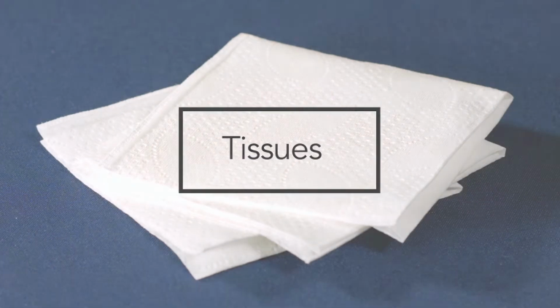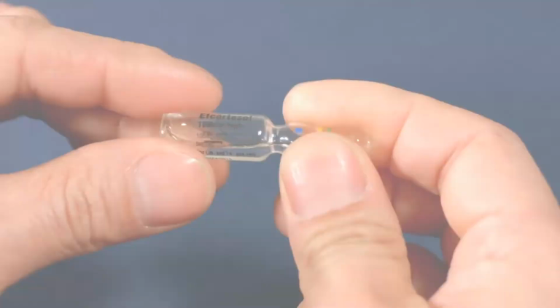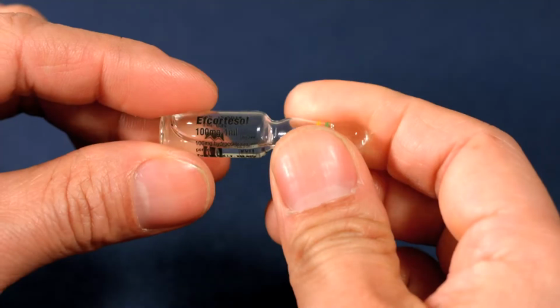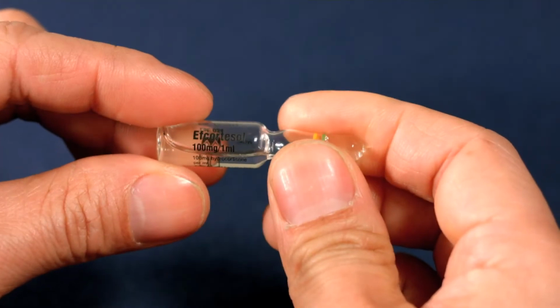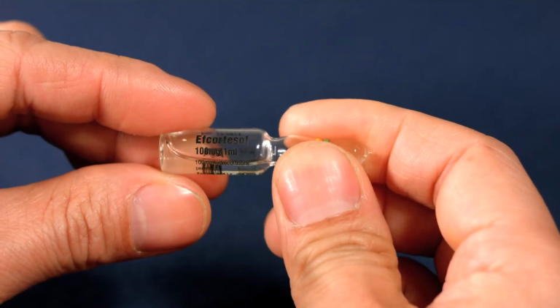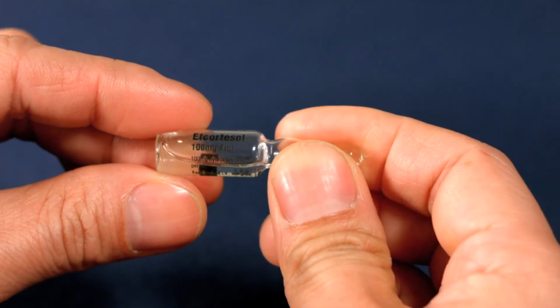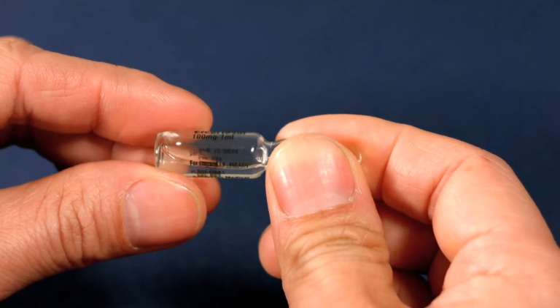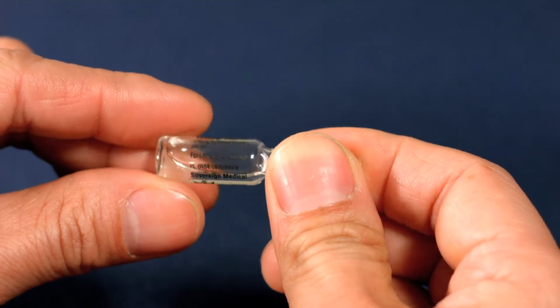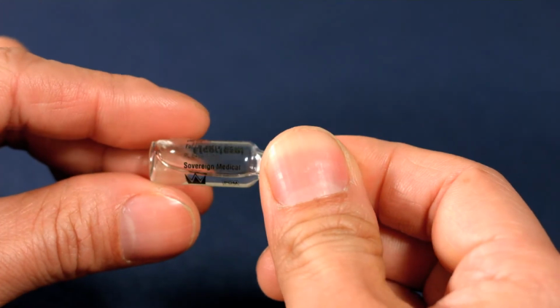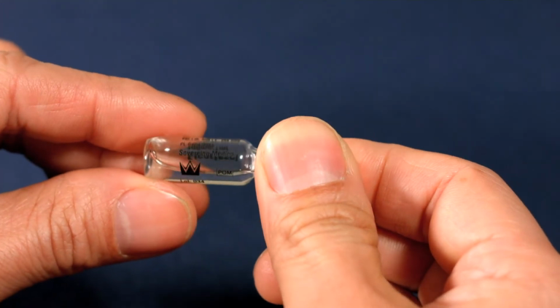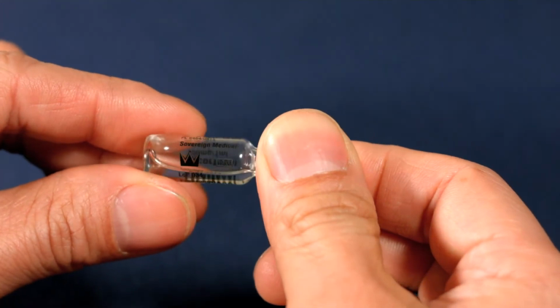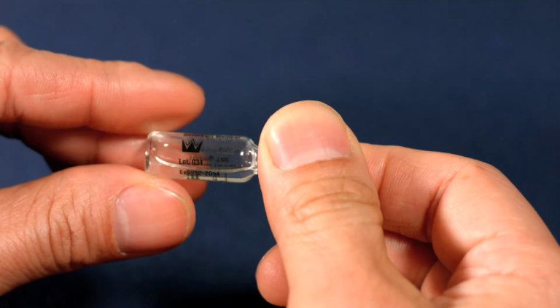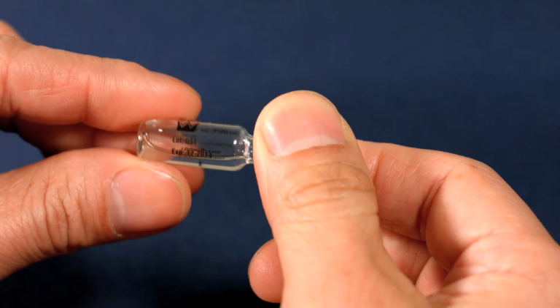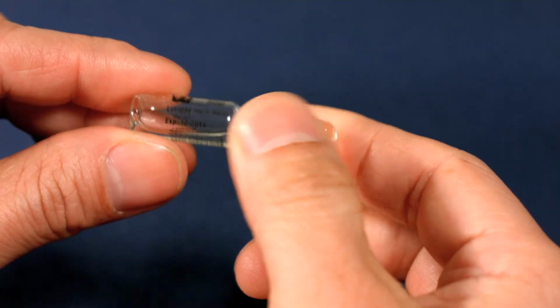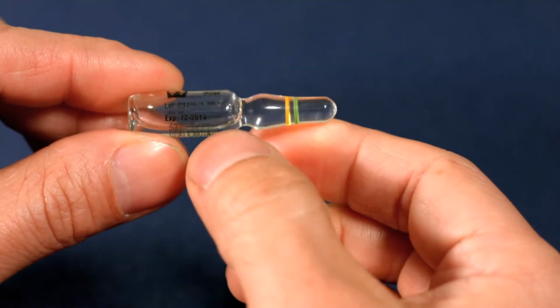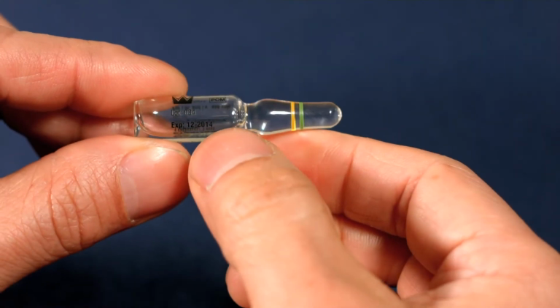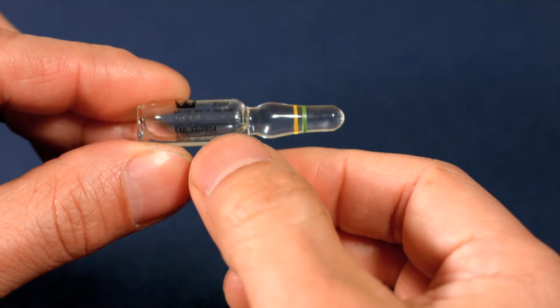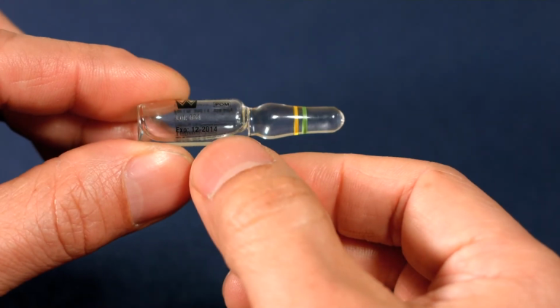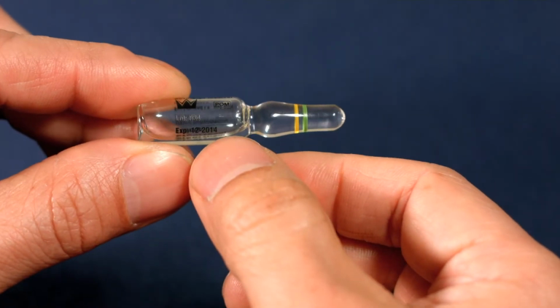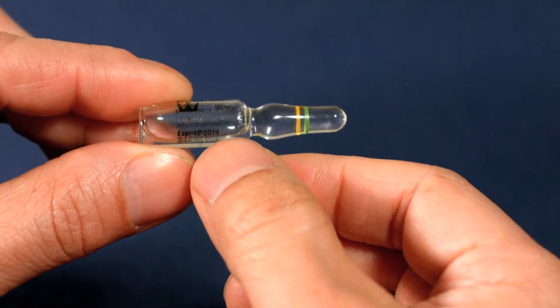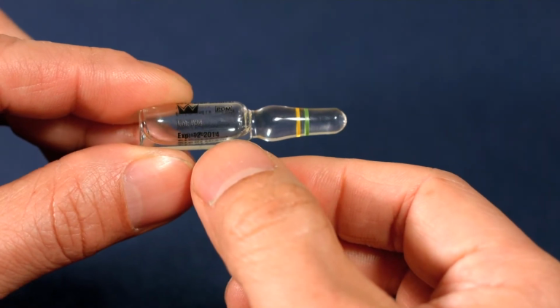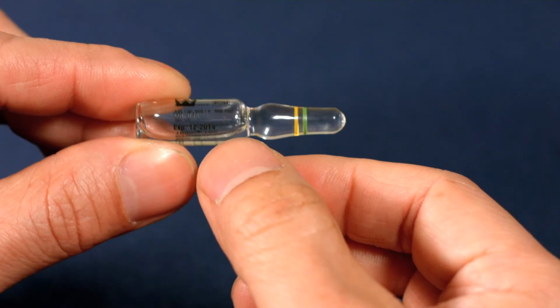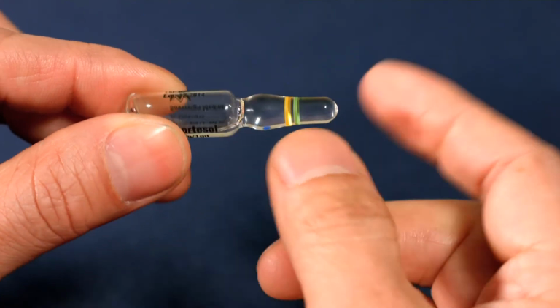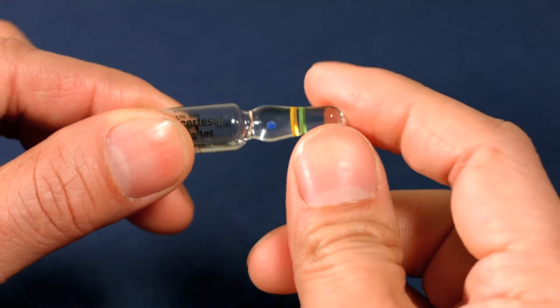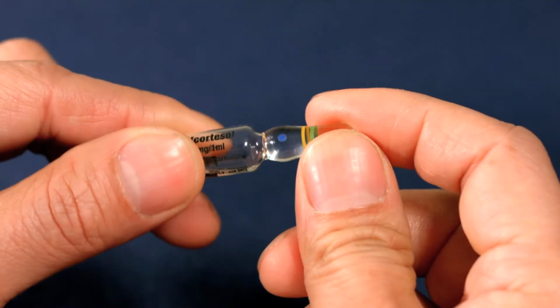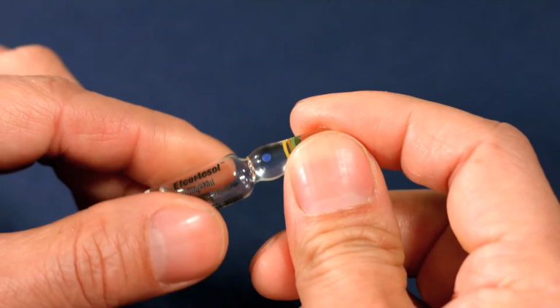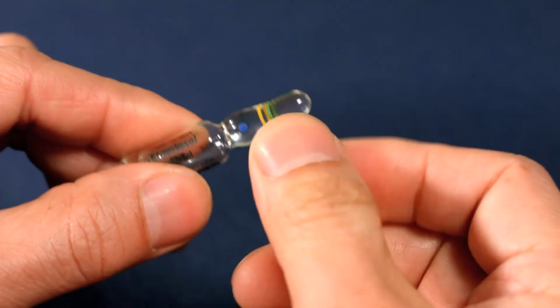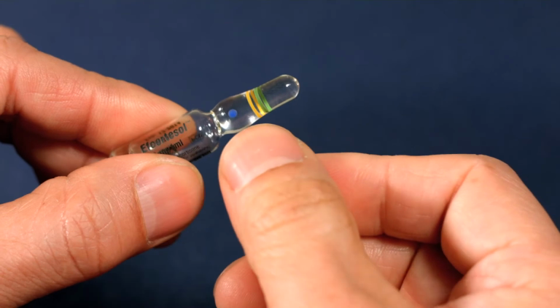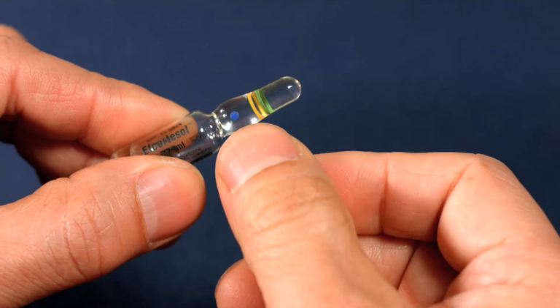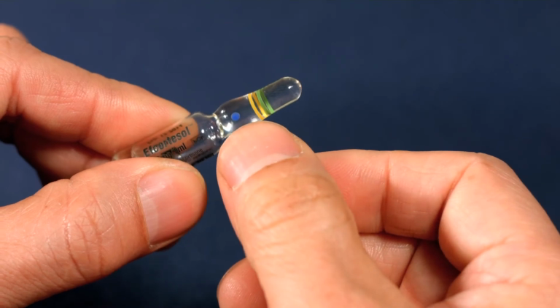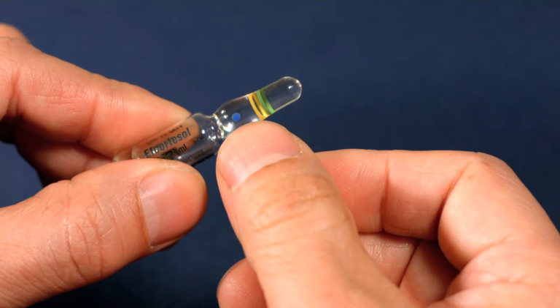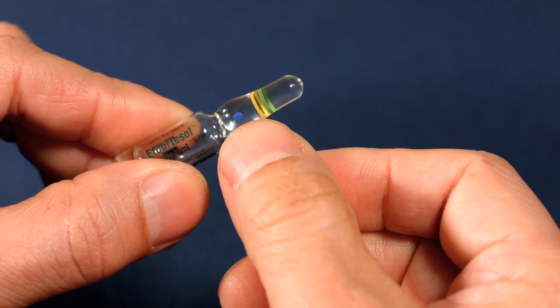Check the expiry or best before date on the bottle. If it's expired but it's the only medication you have, use it anyway. Notice the blue dot — this is the breaking point.